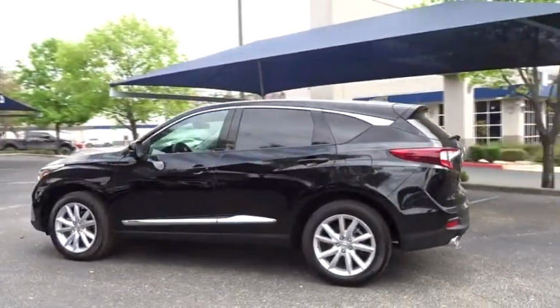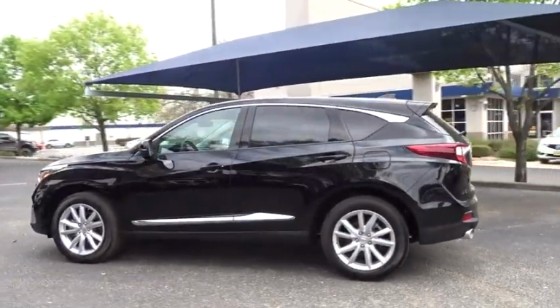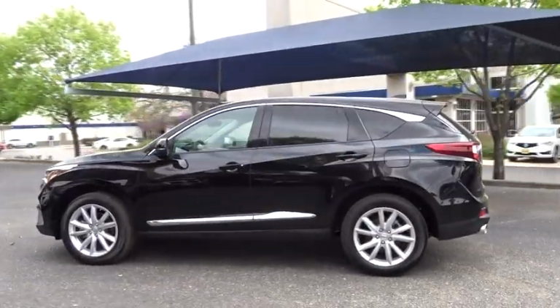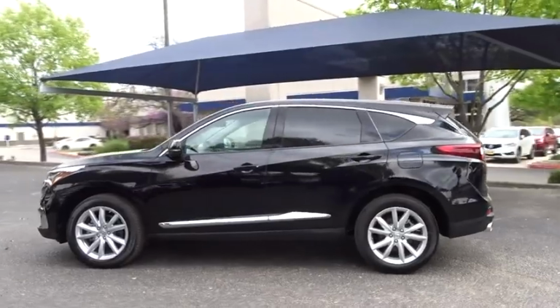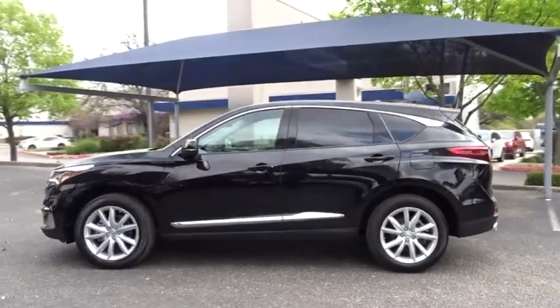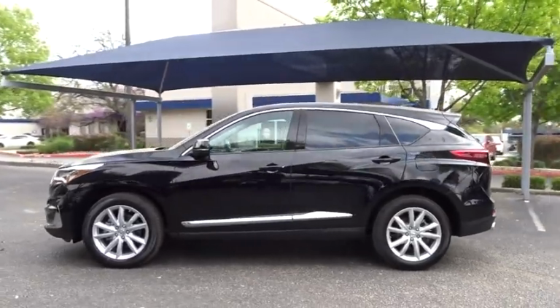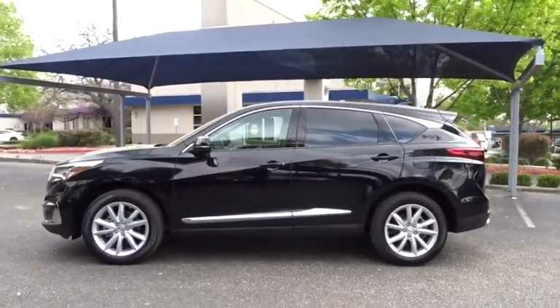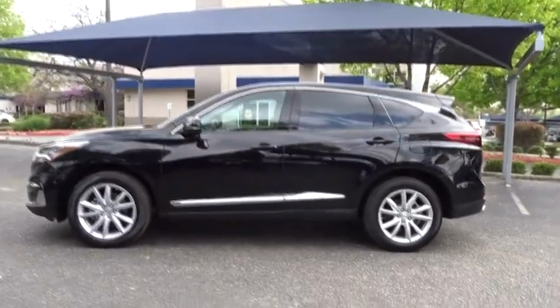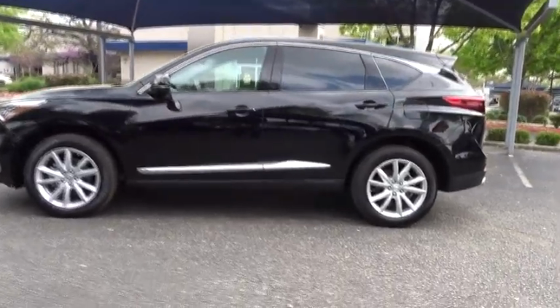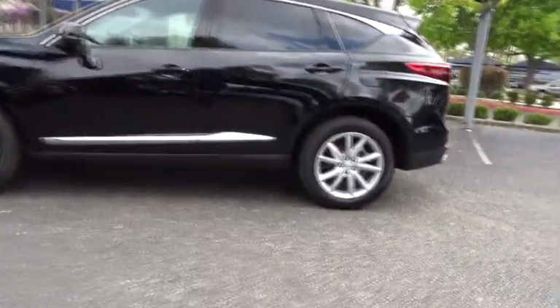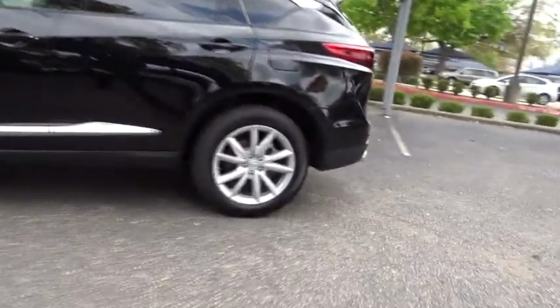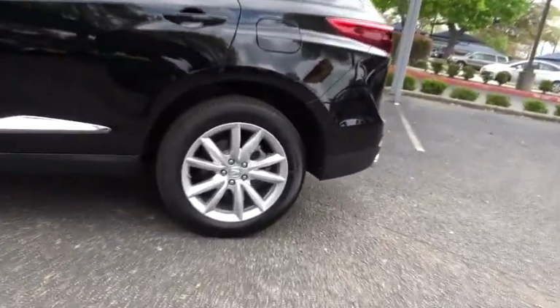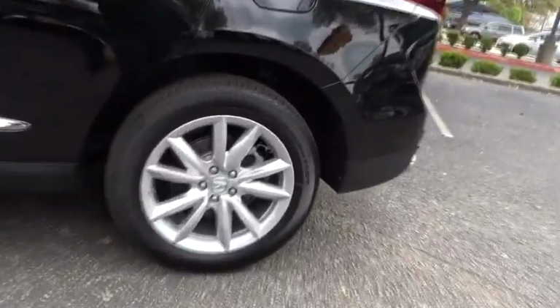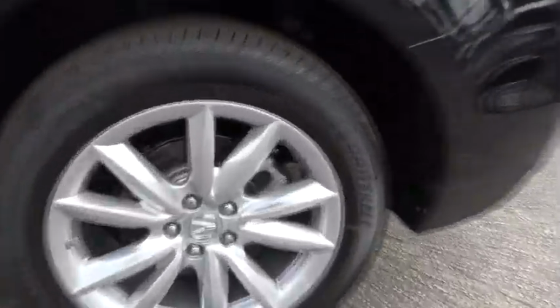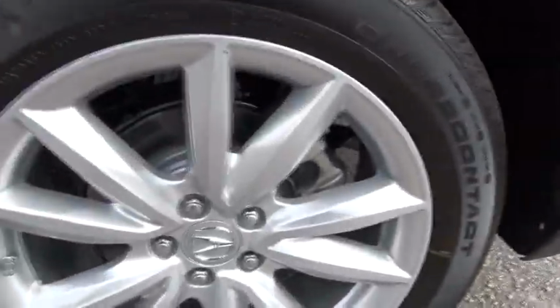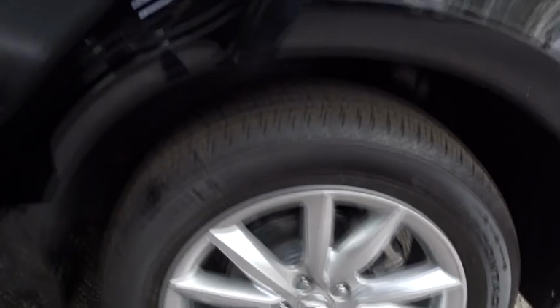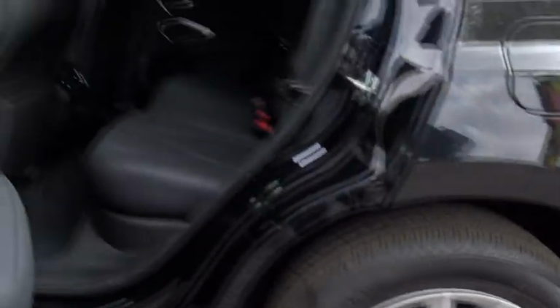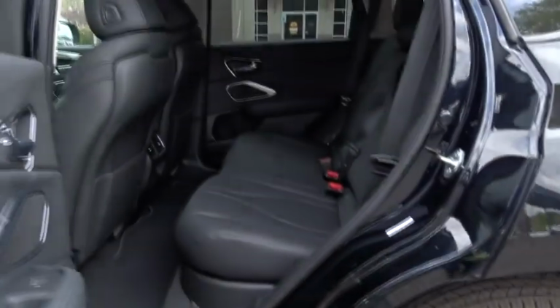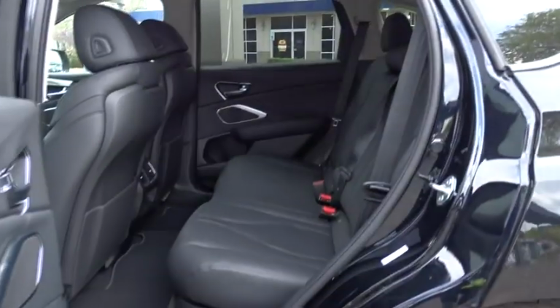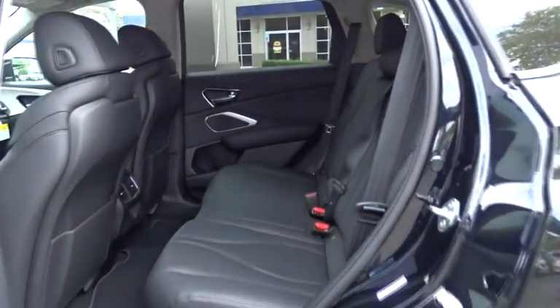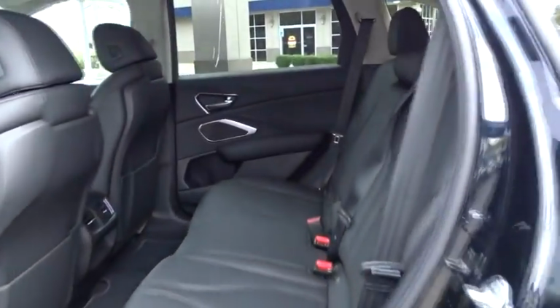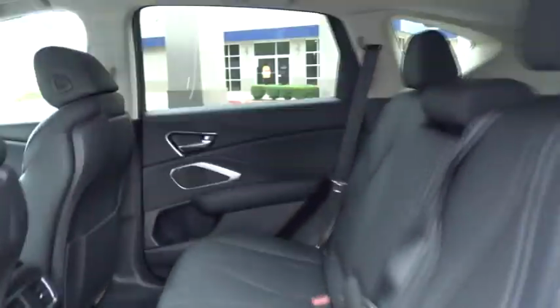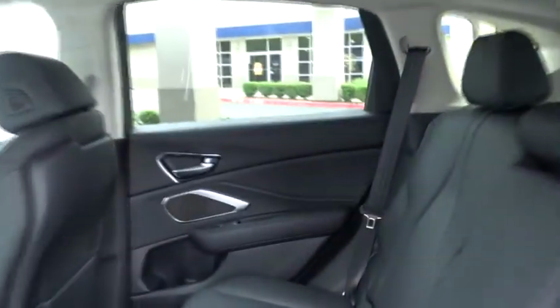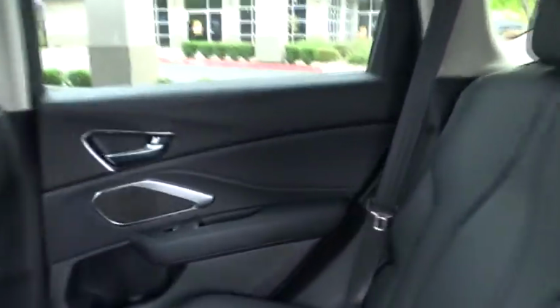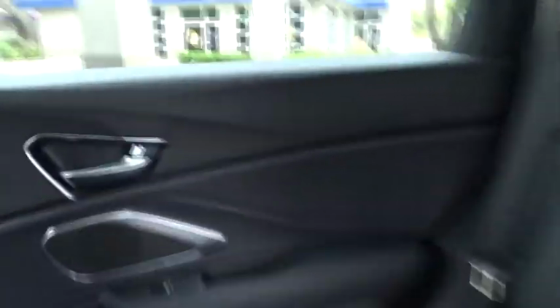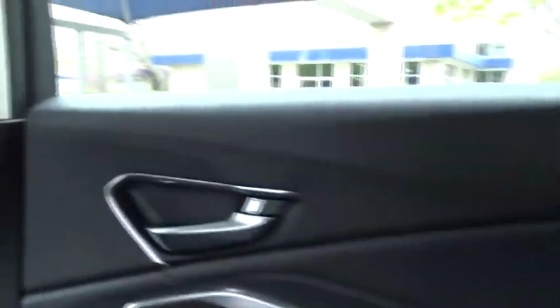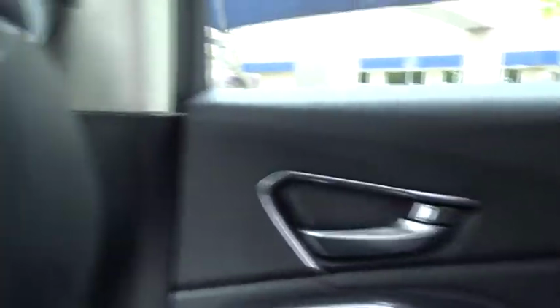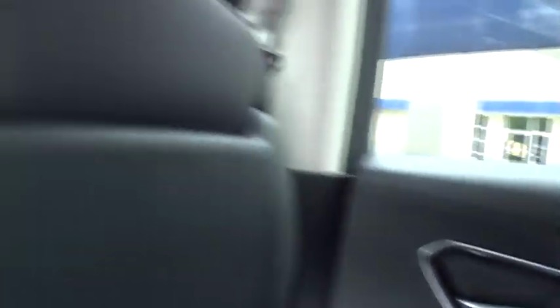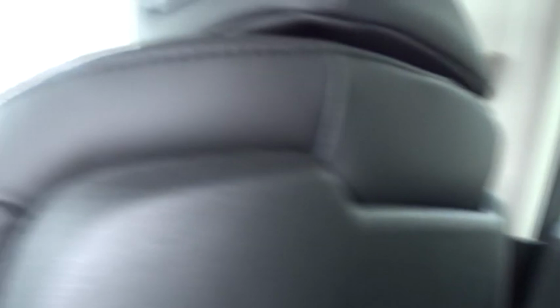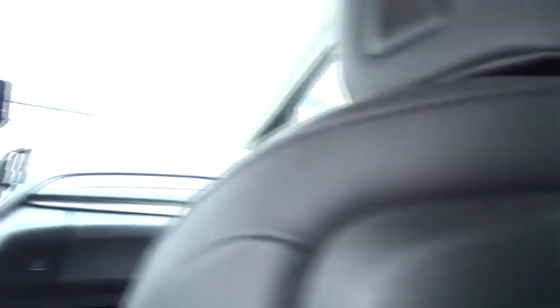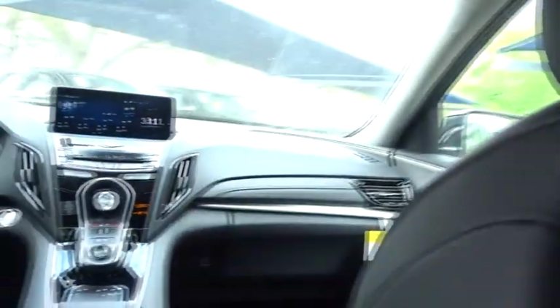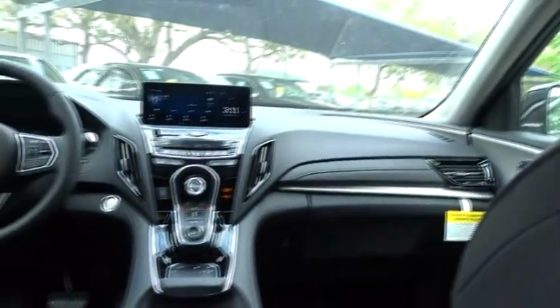Backup camera, power liftgate, steering wheel audio control, power passenger seat, anti-lock braking system, traction control, stability control, keyless entry, lane departure warning, all-wheel drive, Bluetooth.